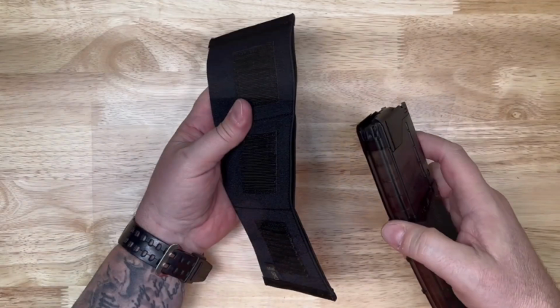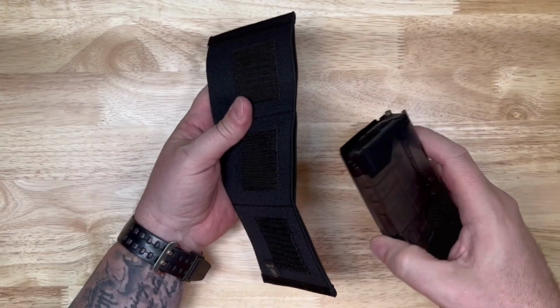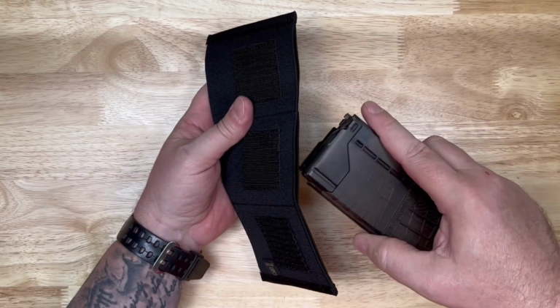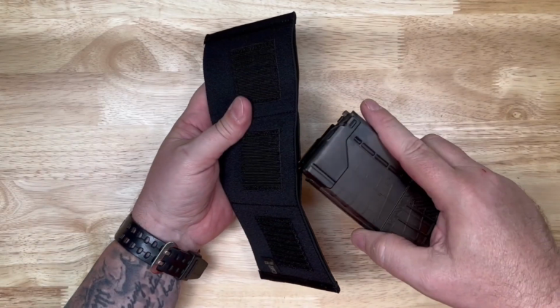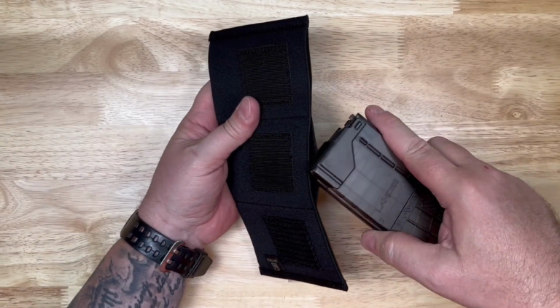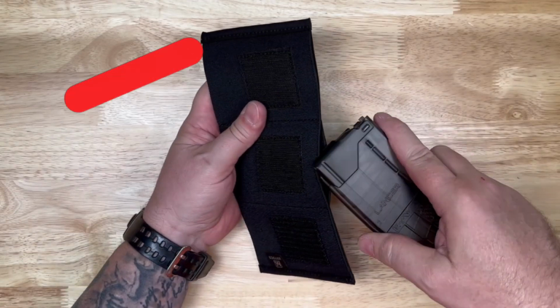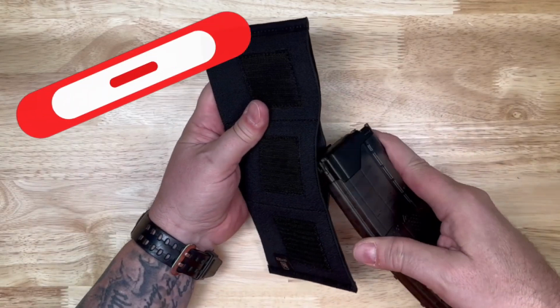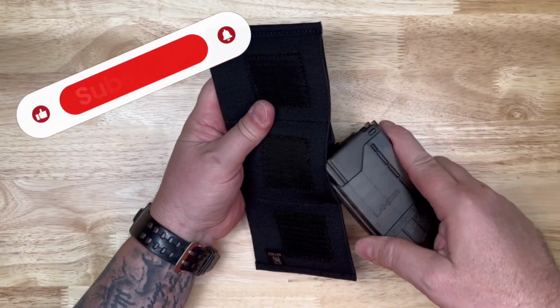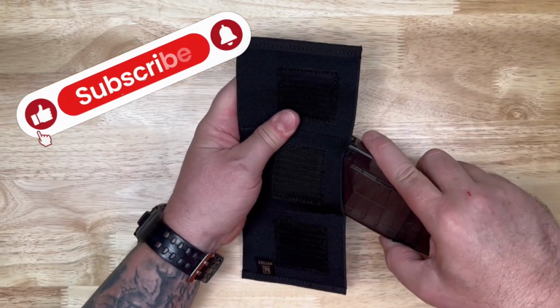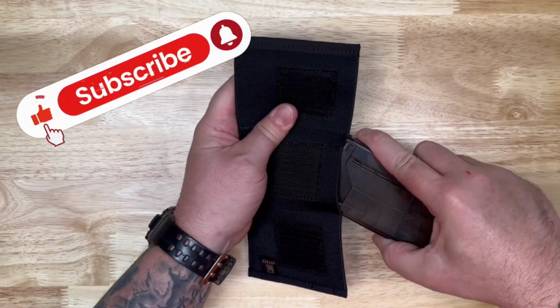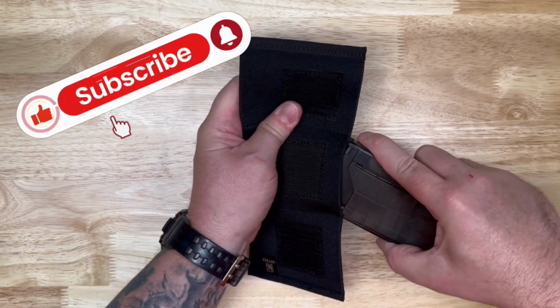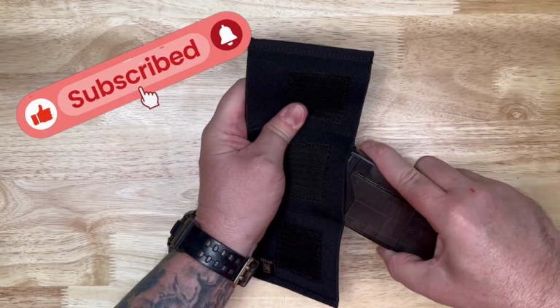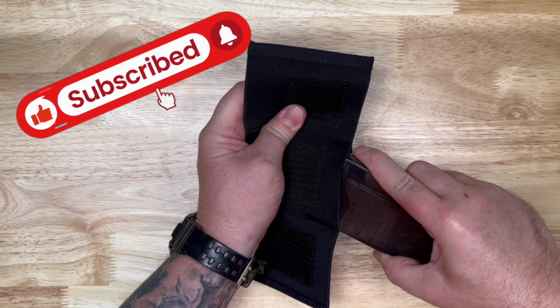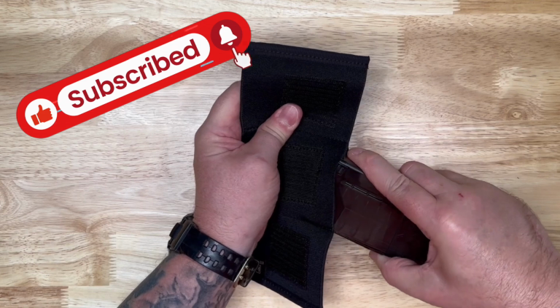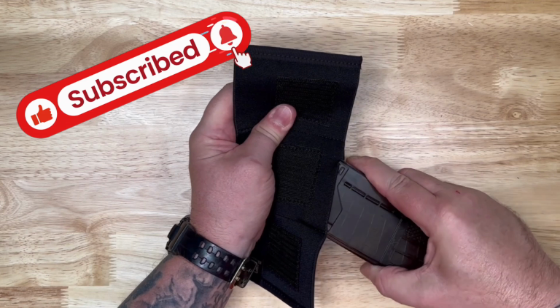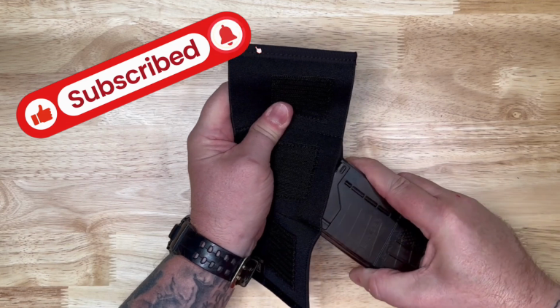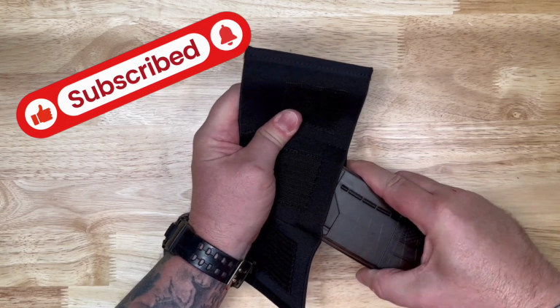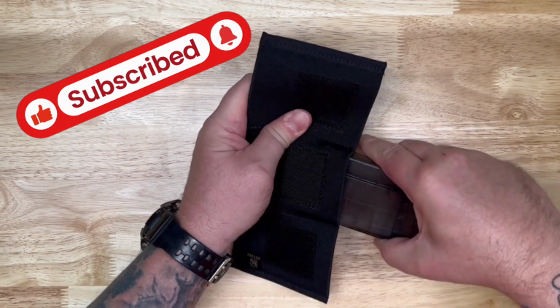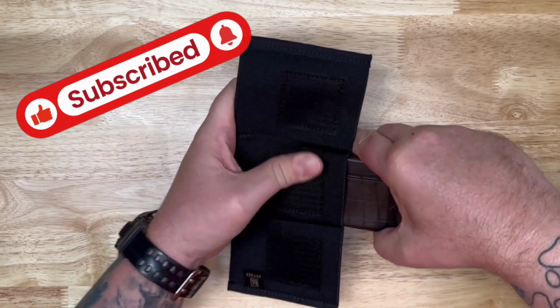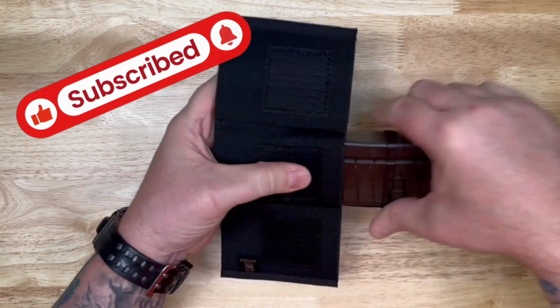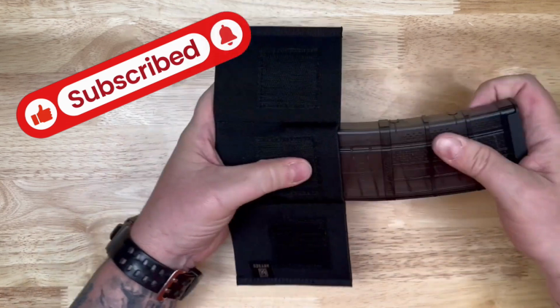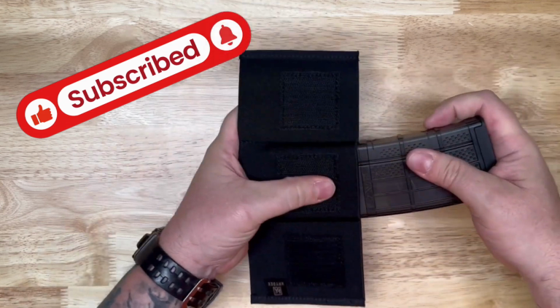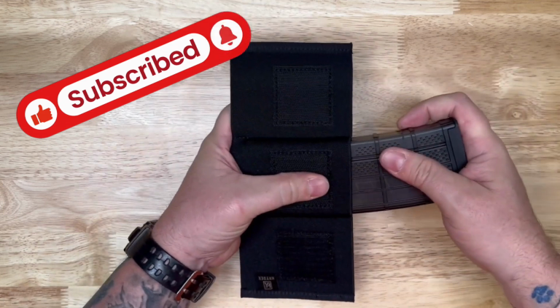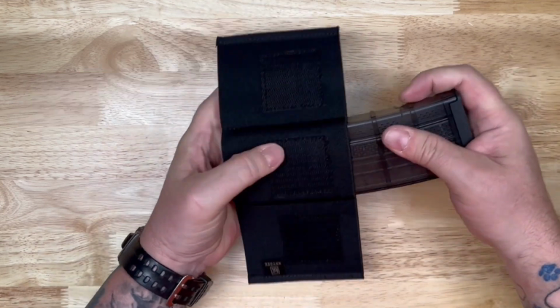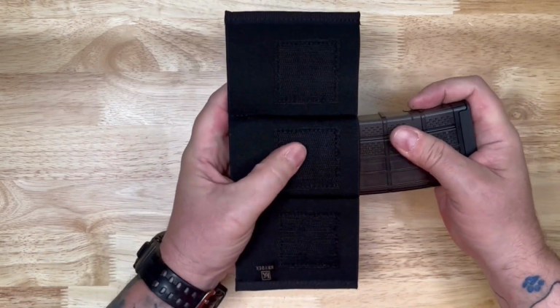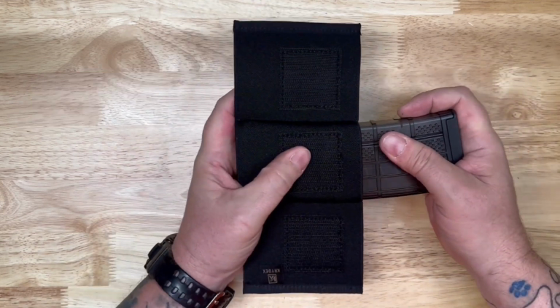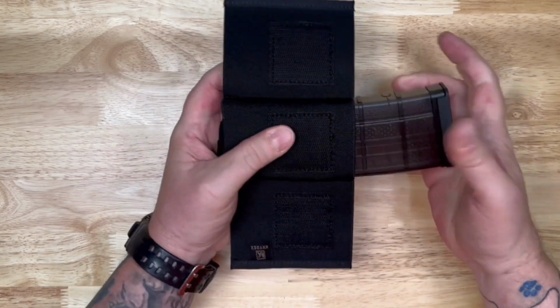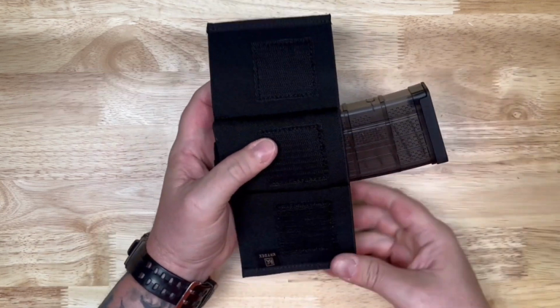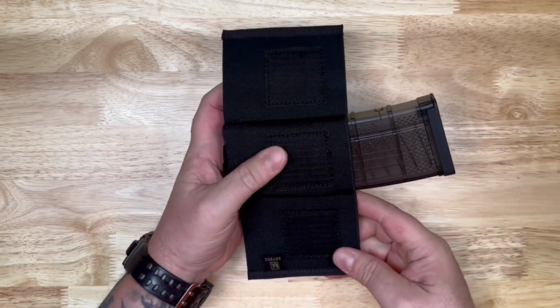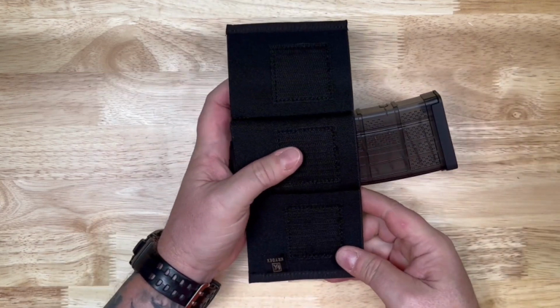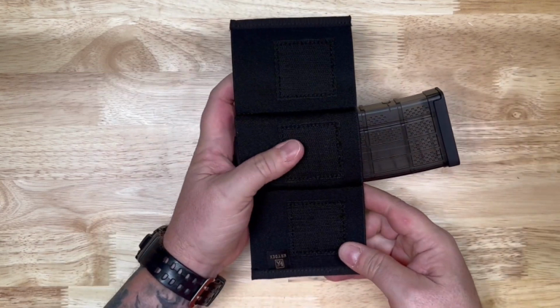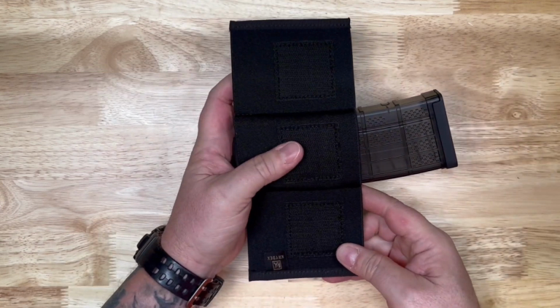These are all elastic pouches, so they've got a pretty tight stretch on them. But you want that because you want the retention to hold everything in there.